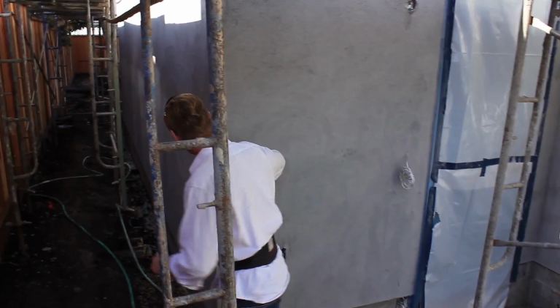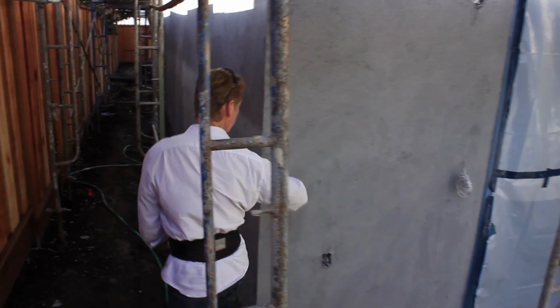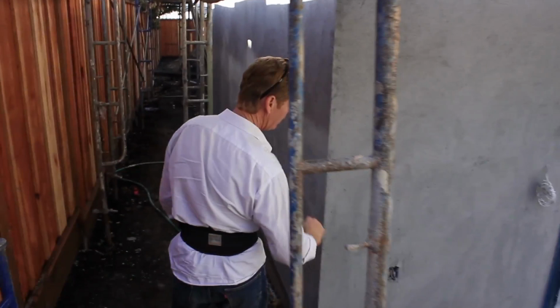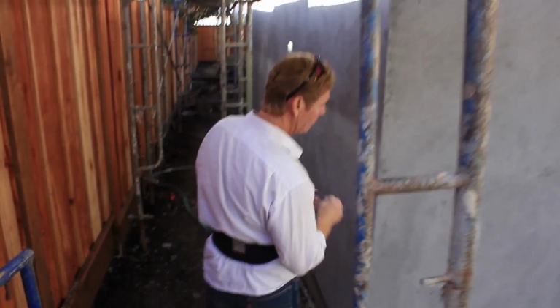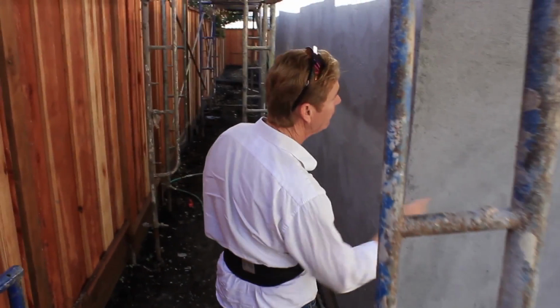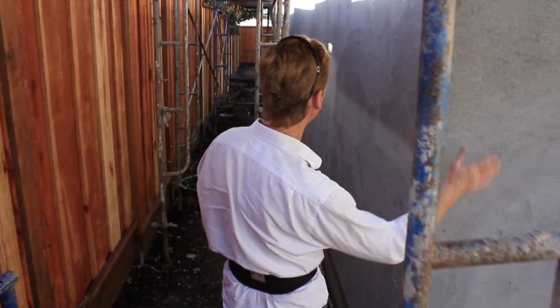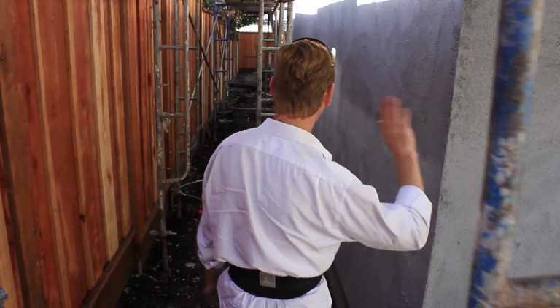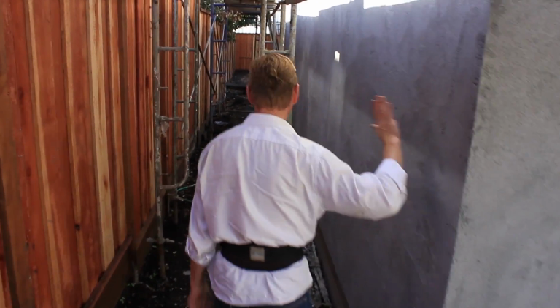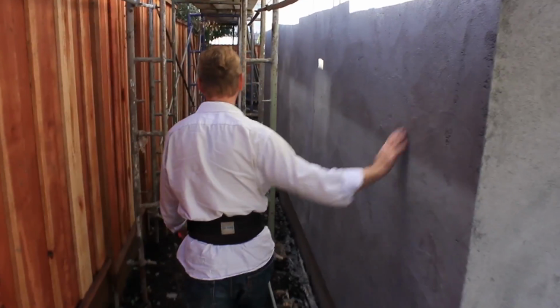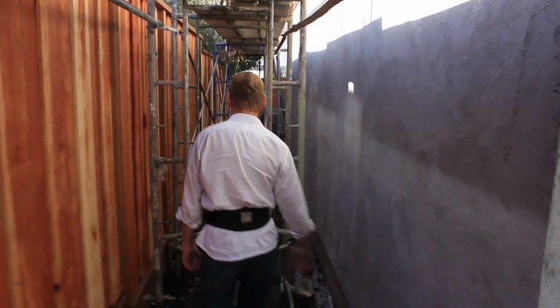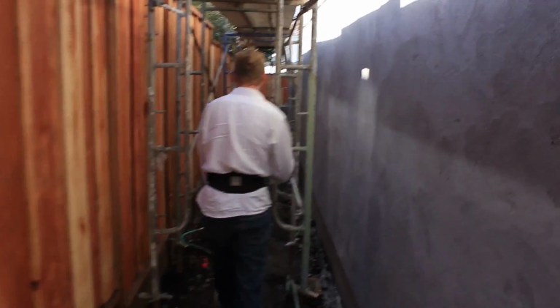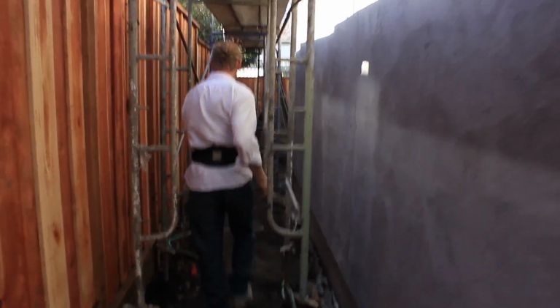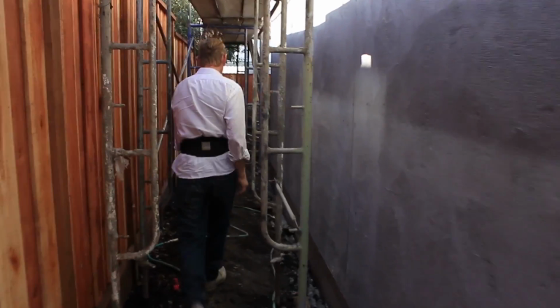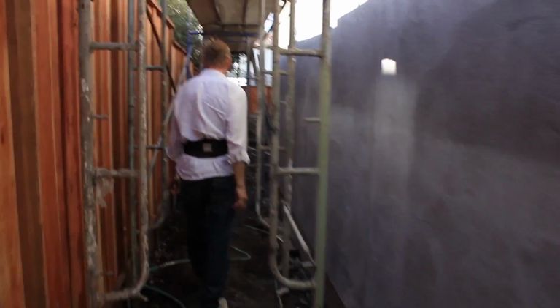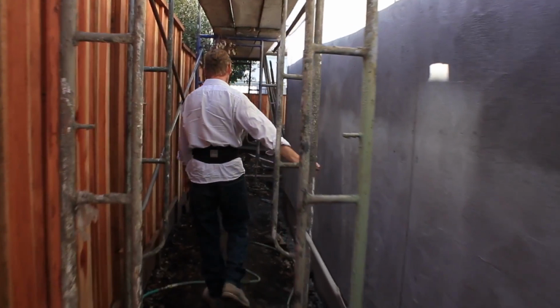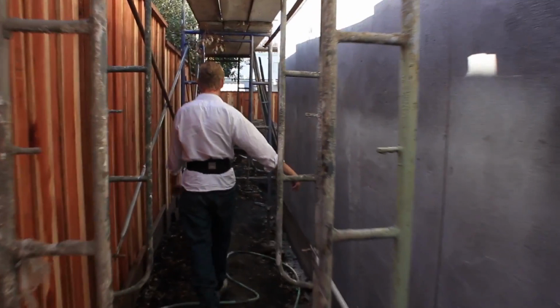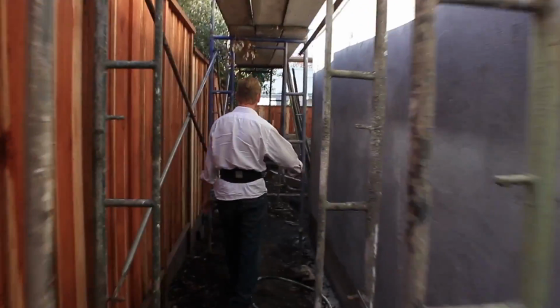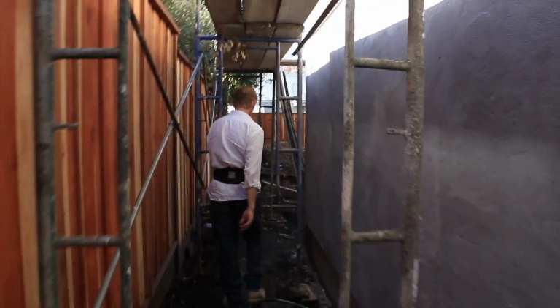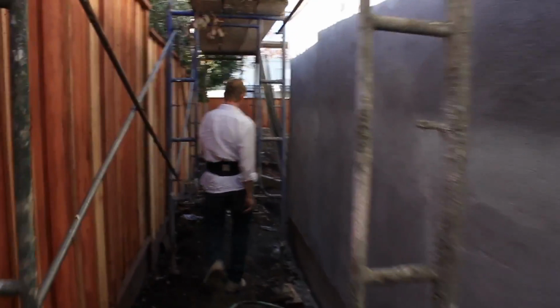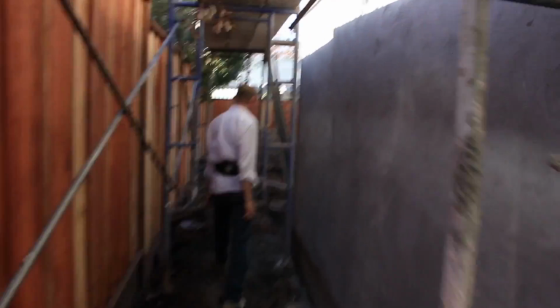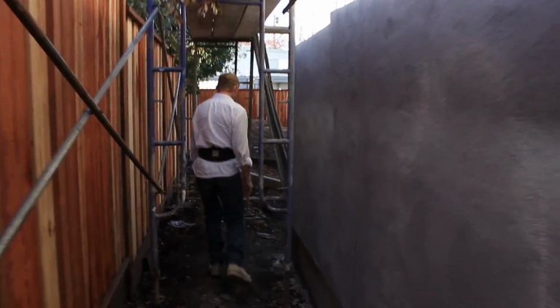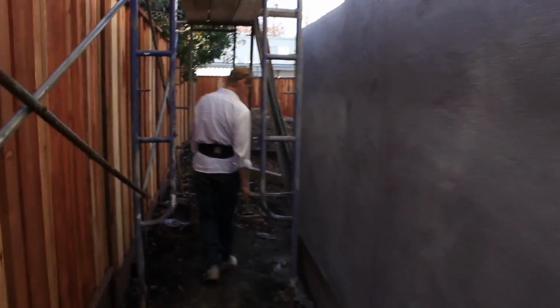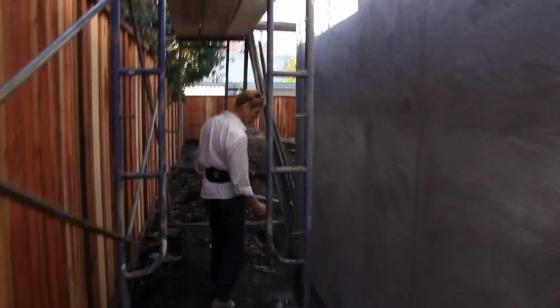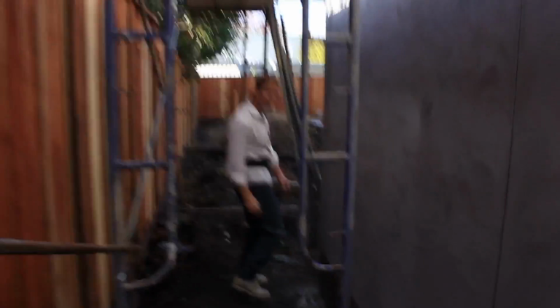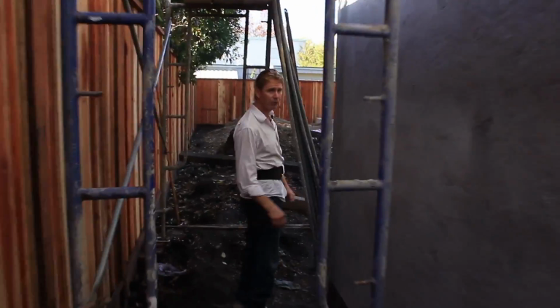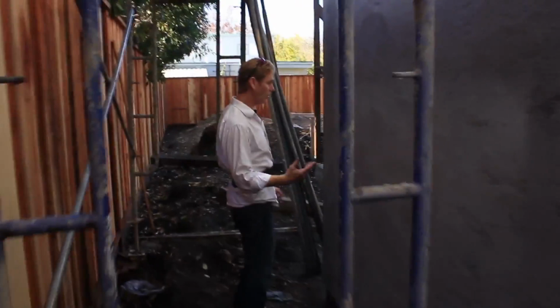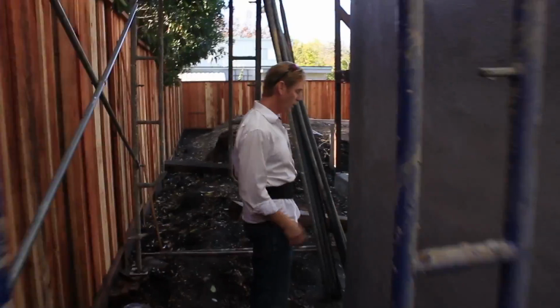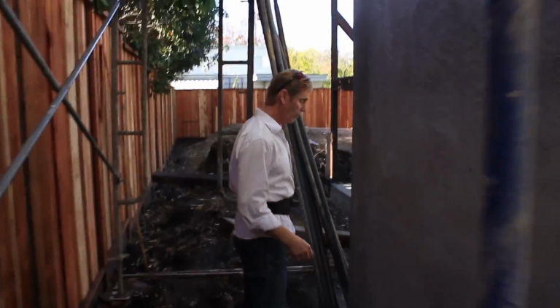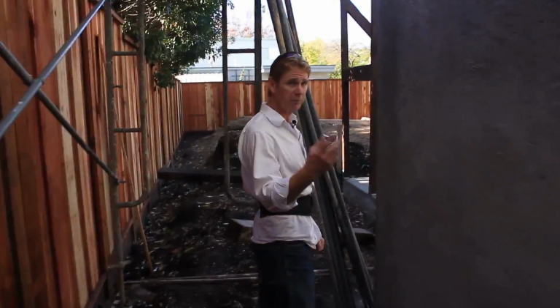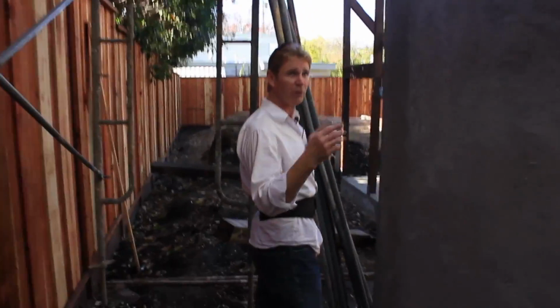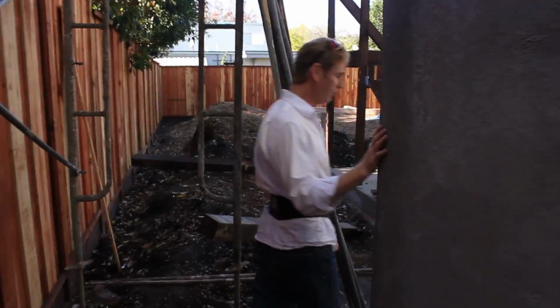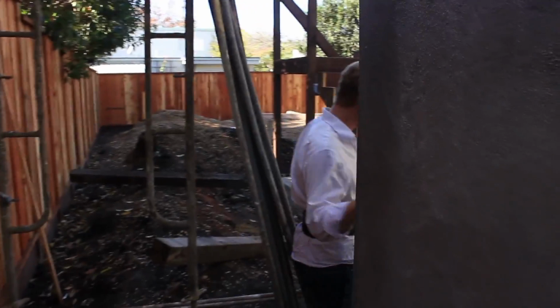We're going to walk around here. I'll show you some things, like this wall here with no windows — so we popped a couple expansion joints. Same on the inside because there's no windows. Windows and doors don't need expansion joints because they create their own.